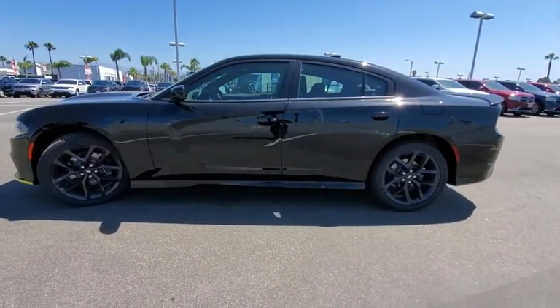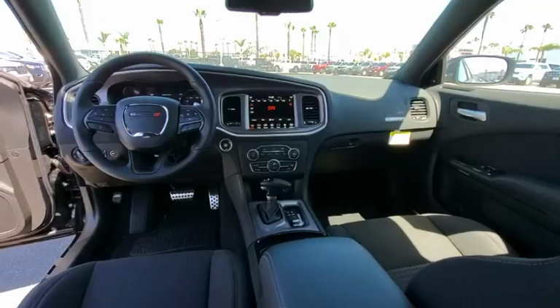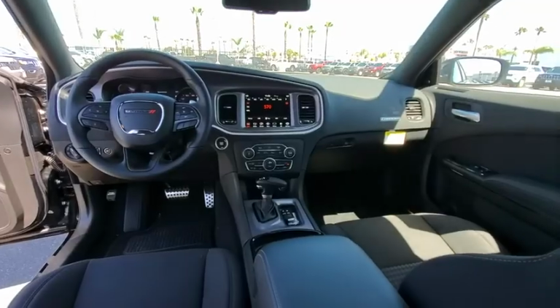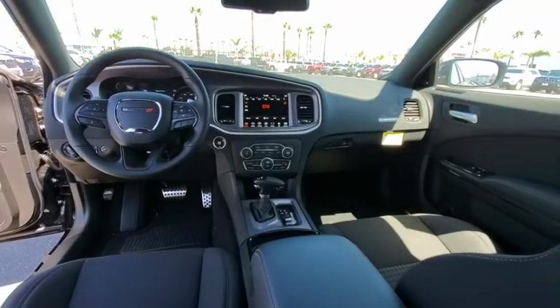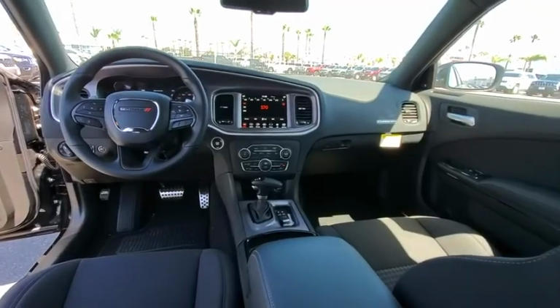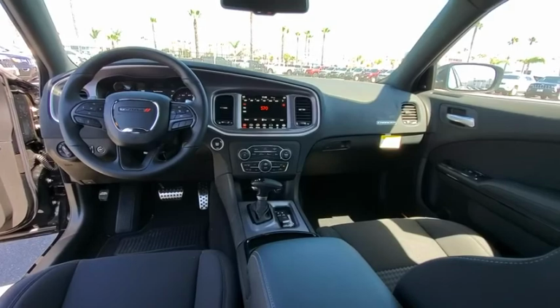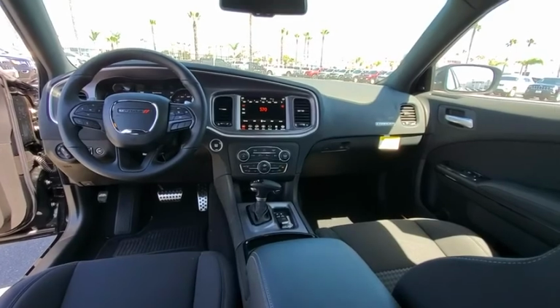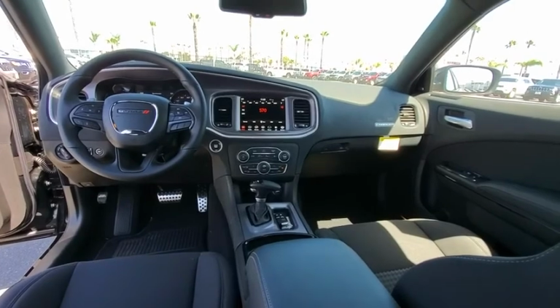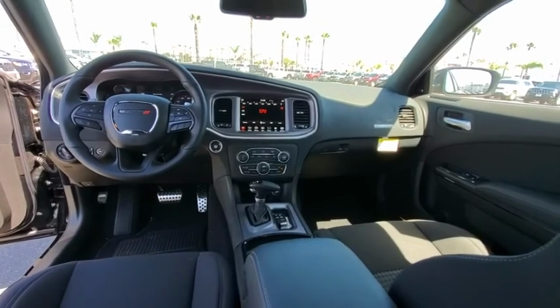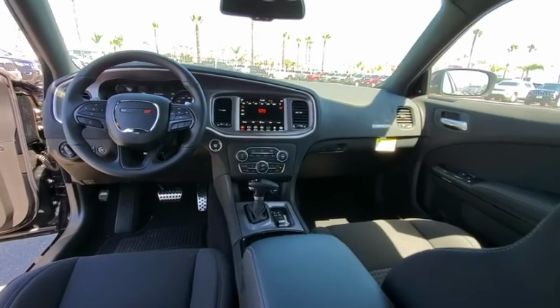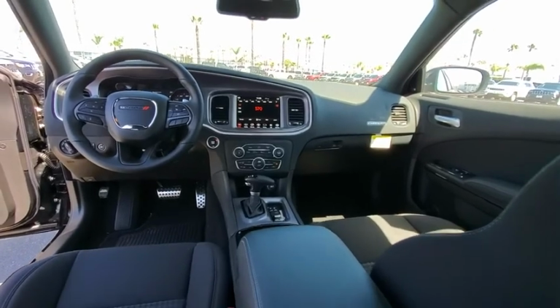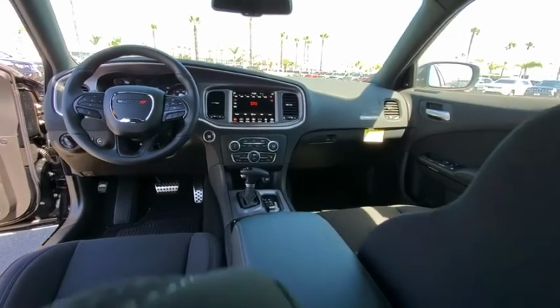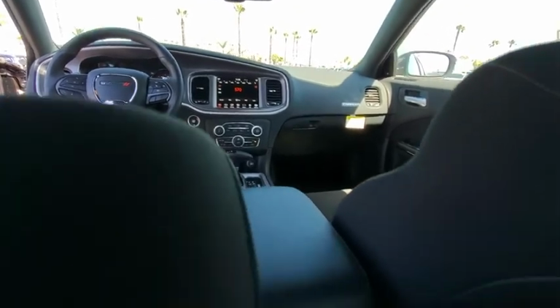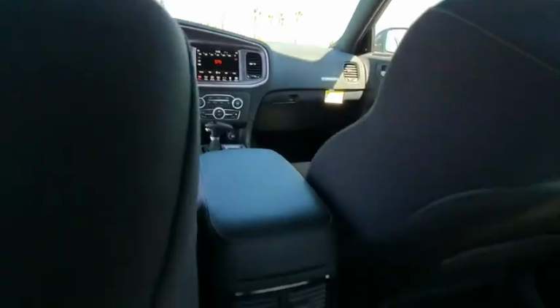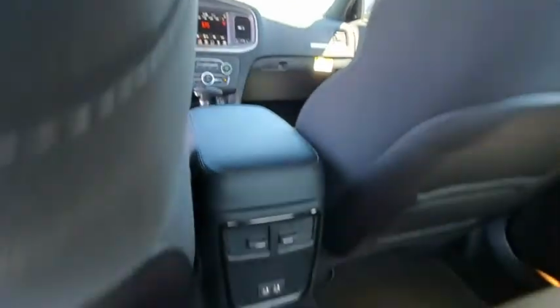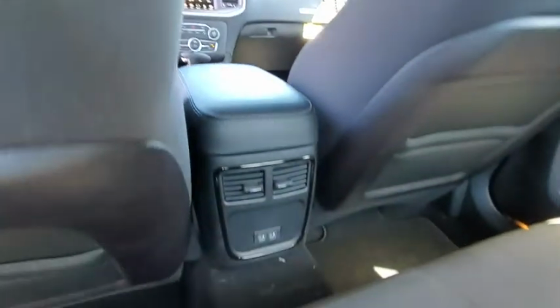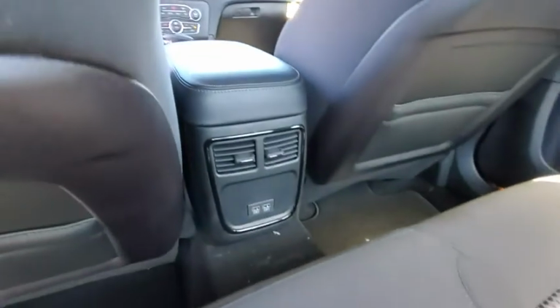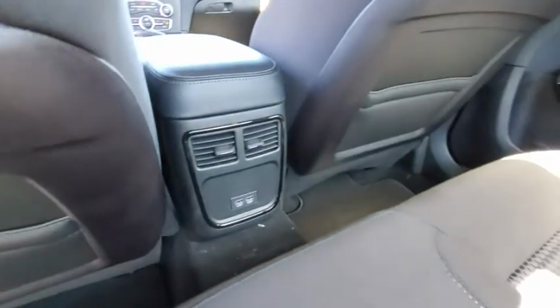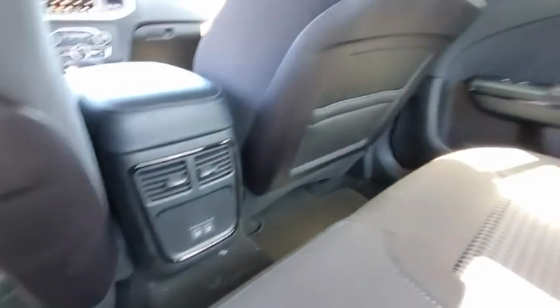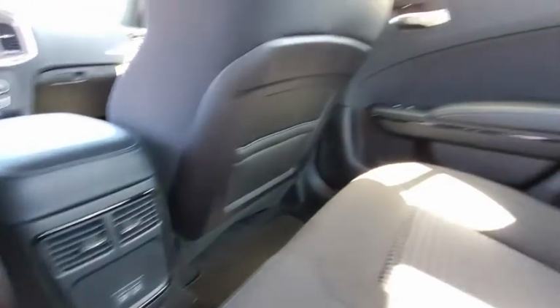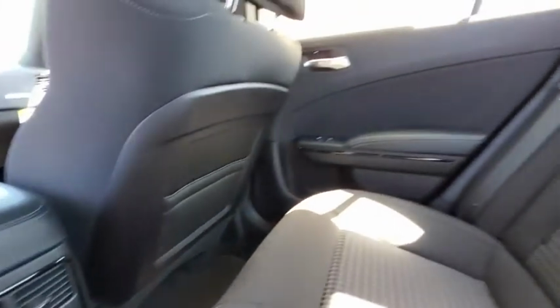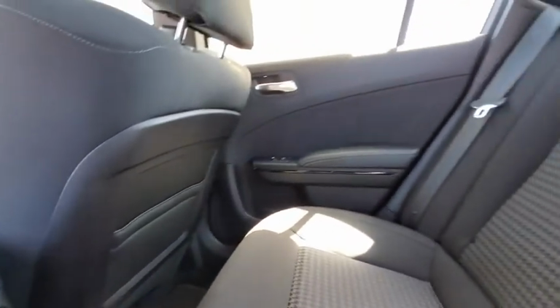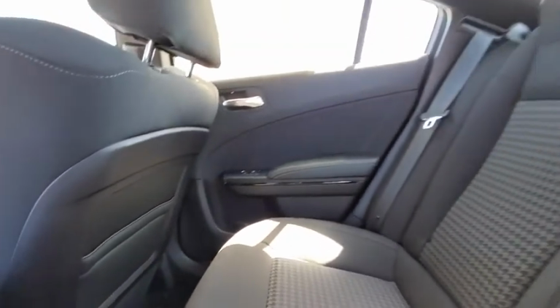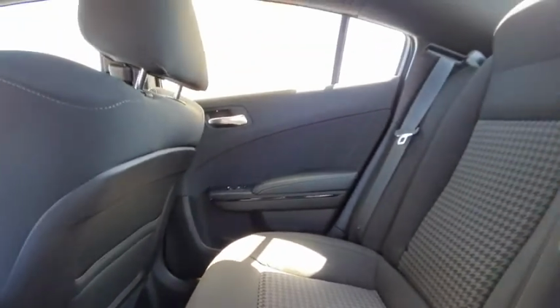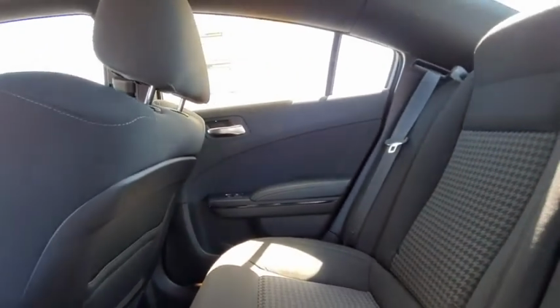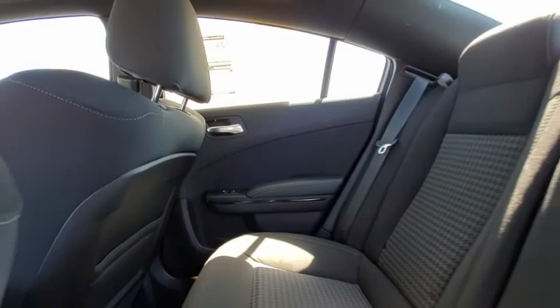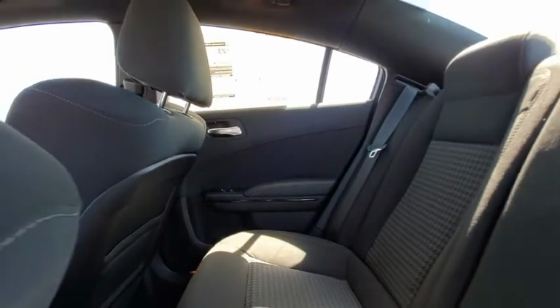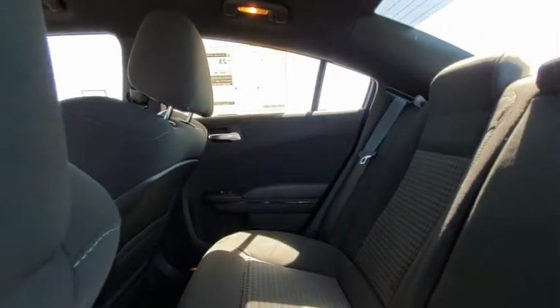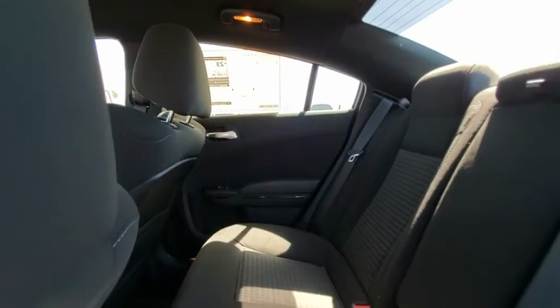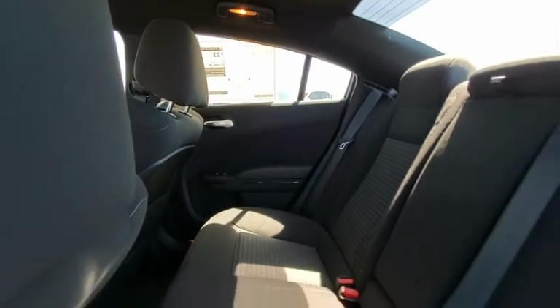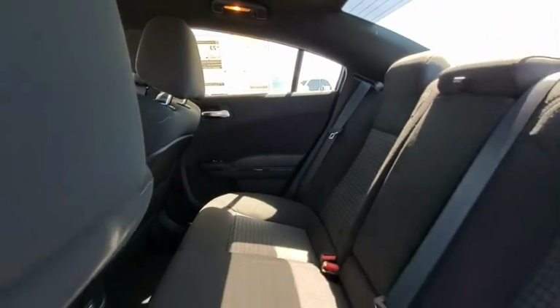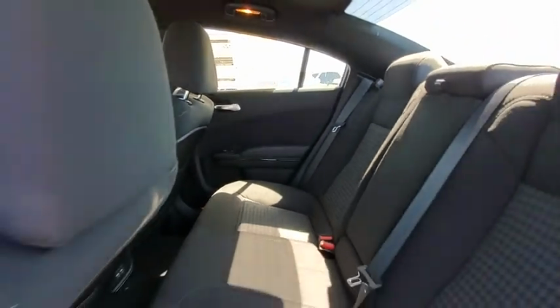Cruise control, keyless start, auto-dimming rear-view mirror, four-wheel disc brakes, floor mats, aluminum wheels, premium sound system, rear defrost.